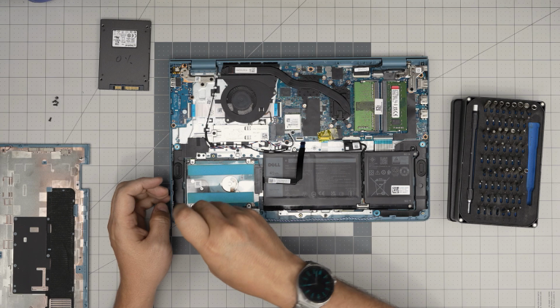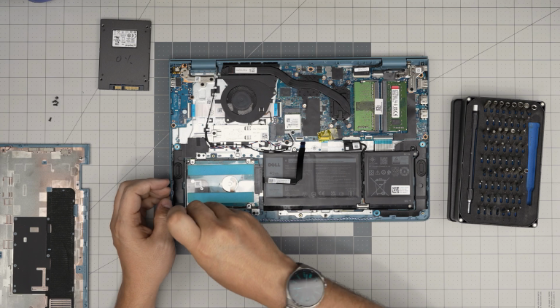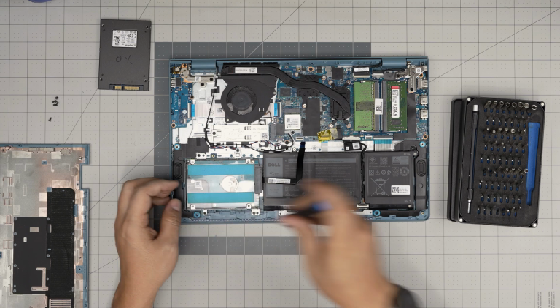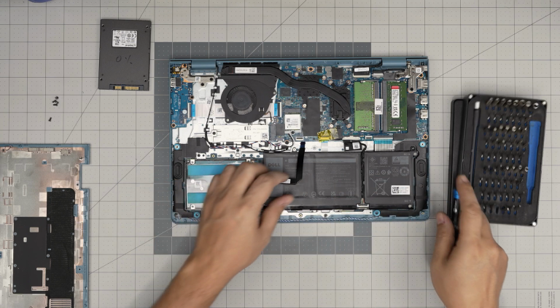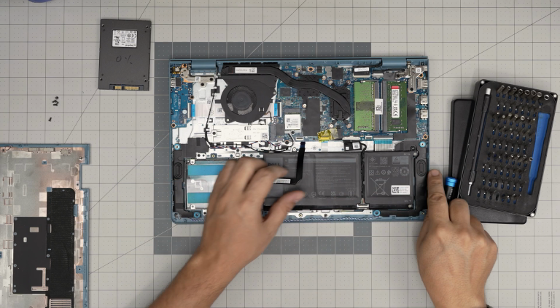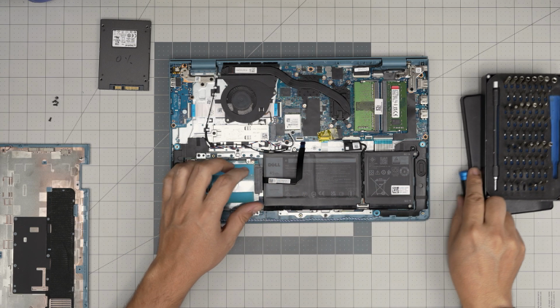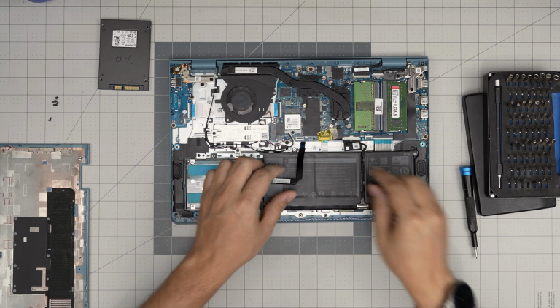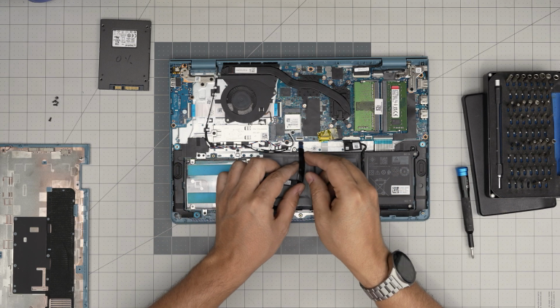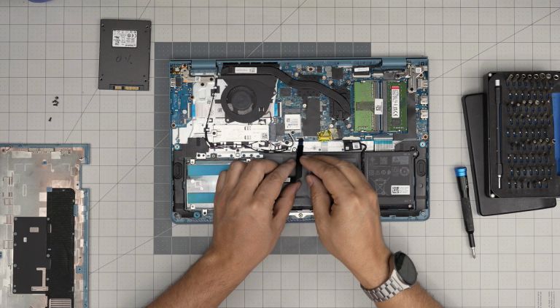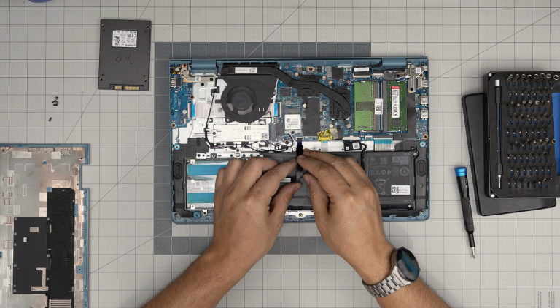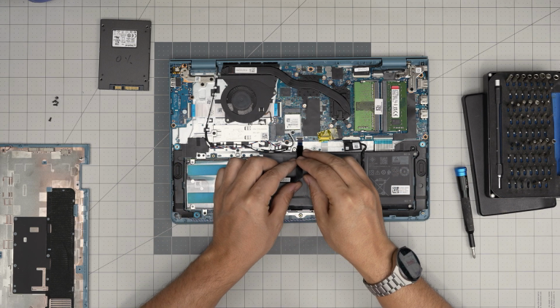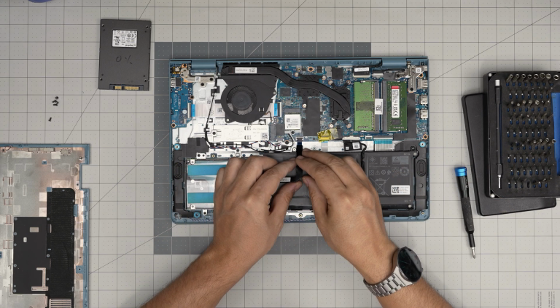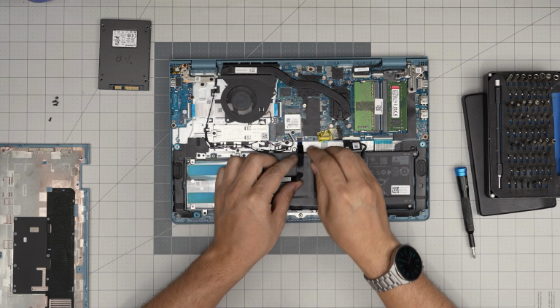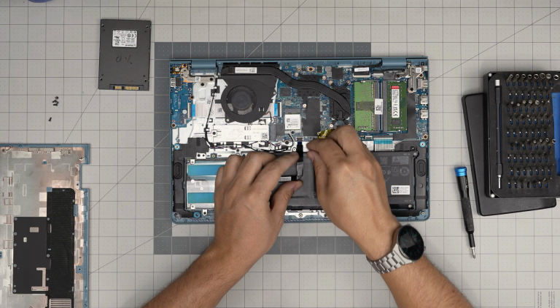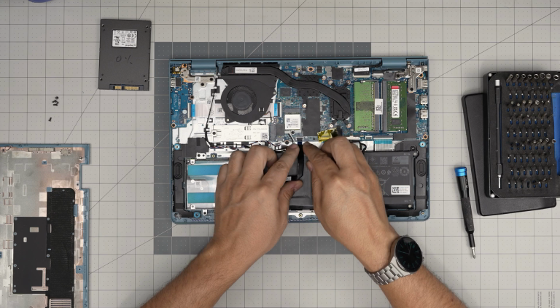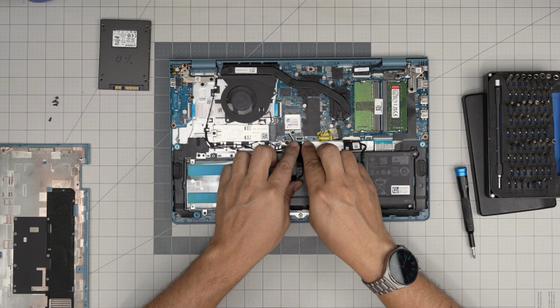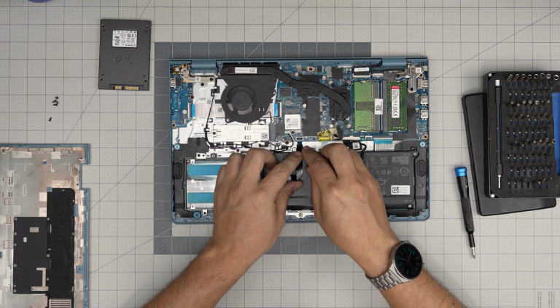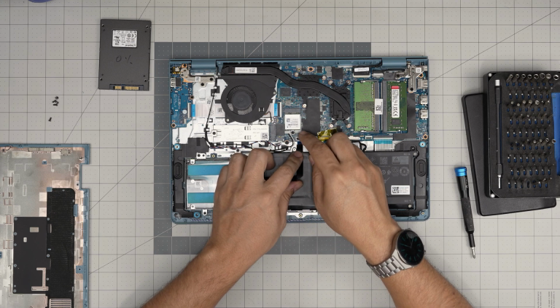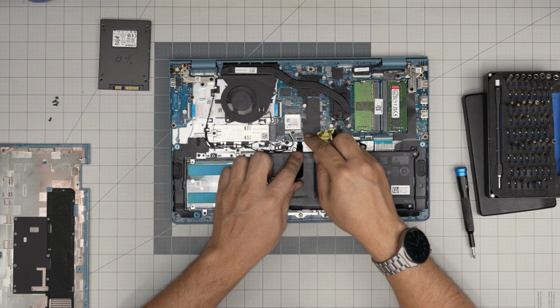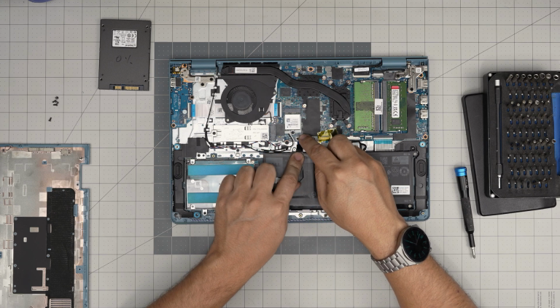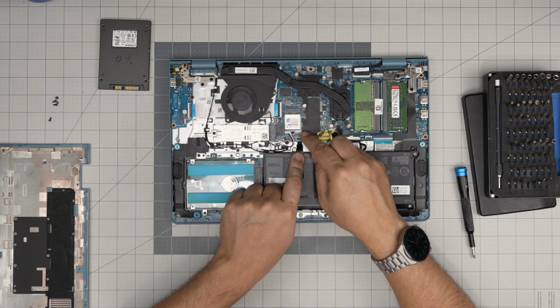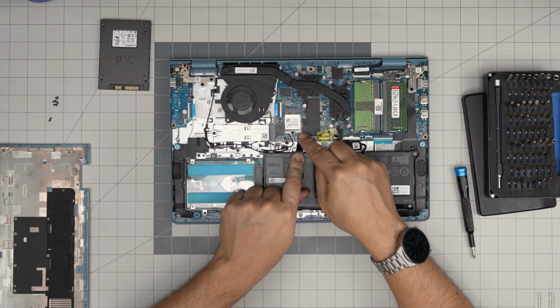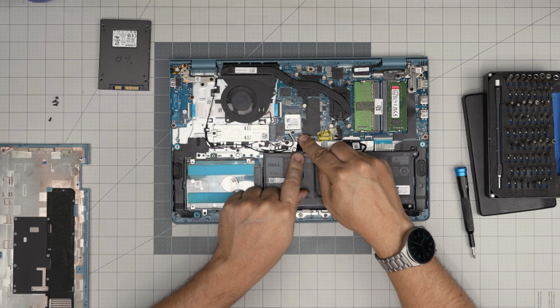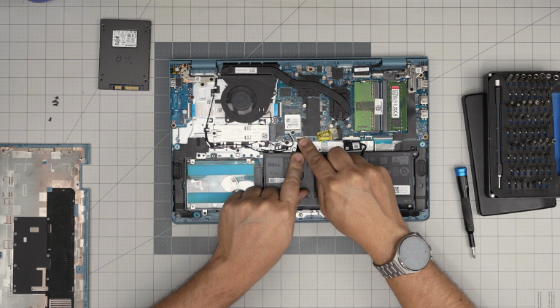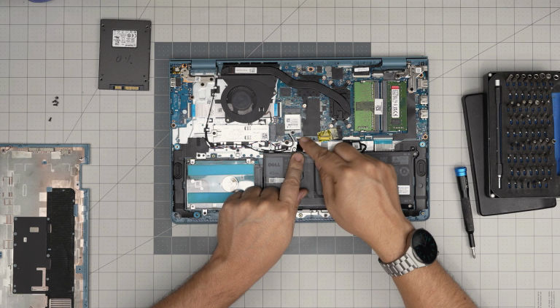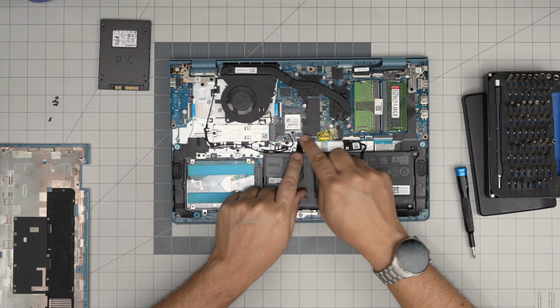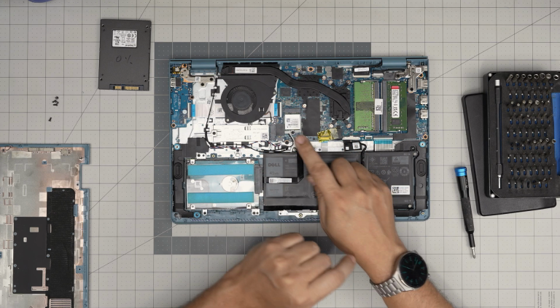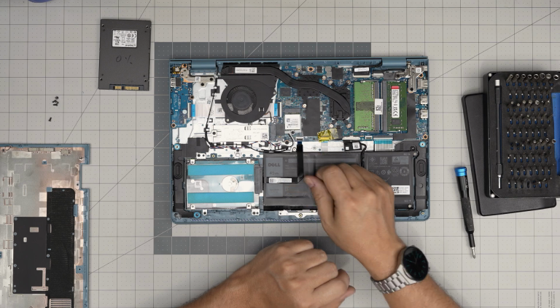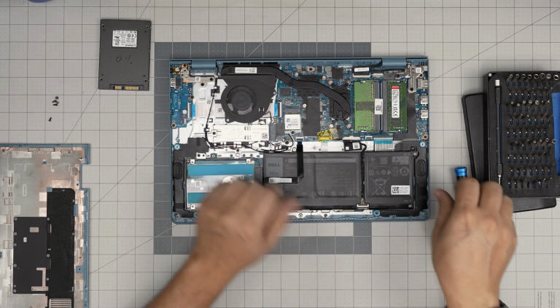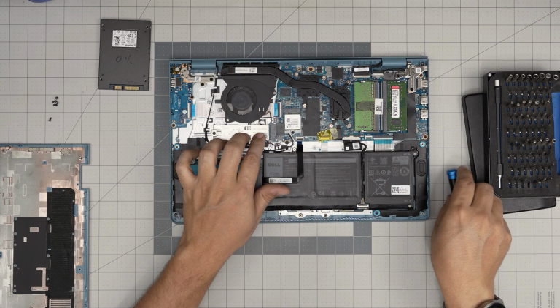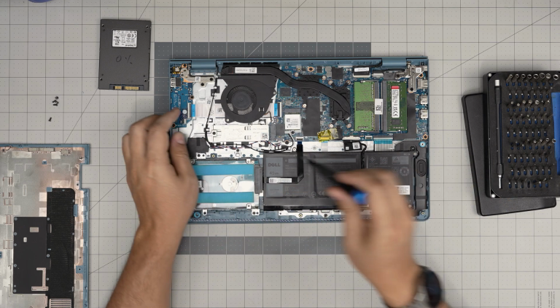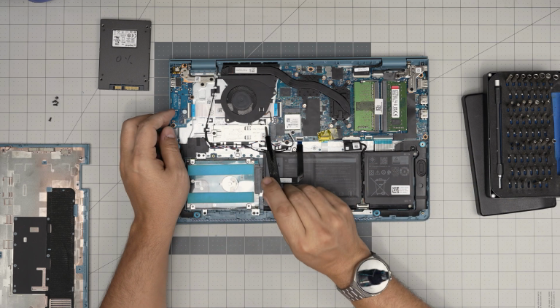Once you put the screws in, grab the connector at a 45-degree angle, insert it into the connector, then bring the latch down and lock it in place.